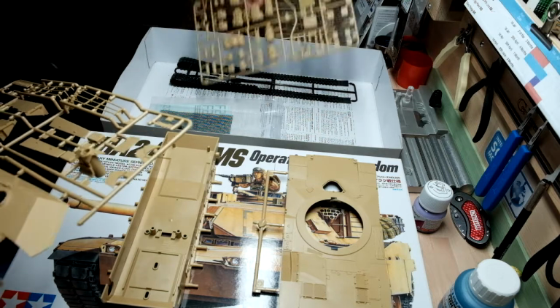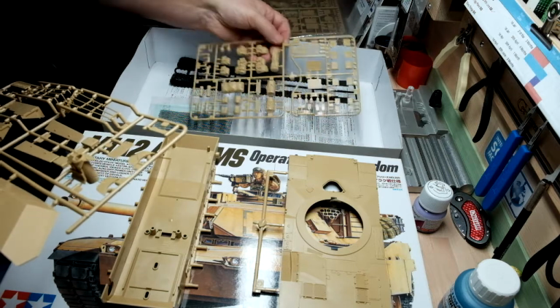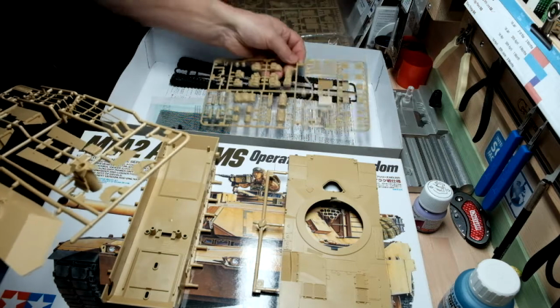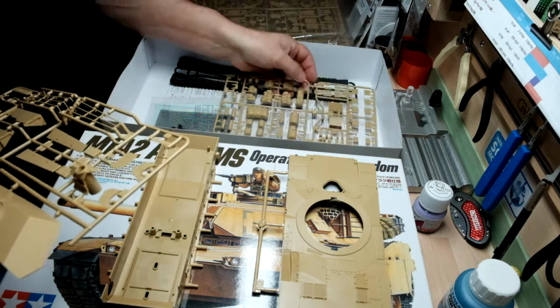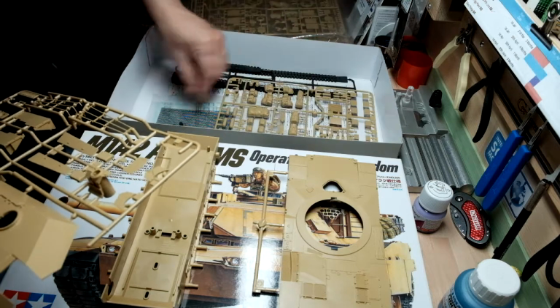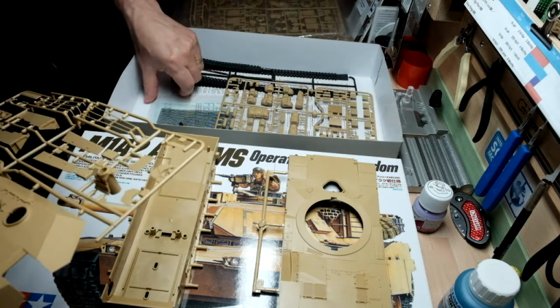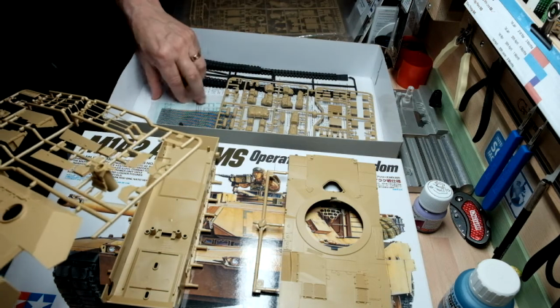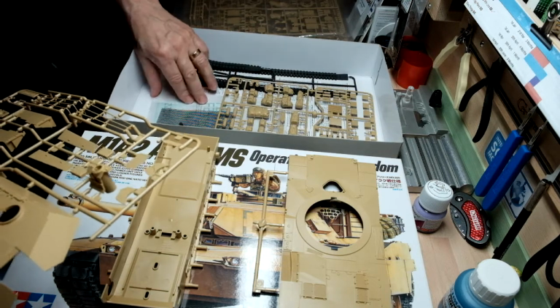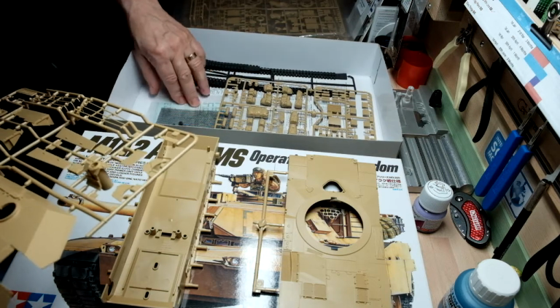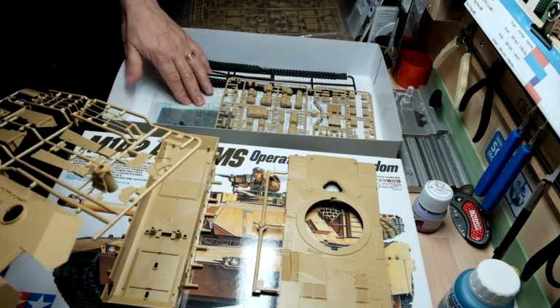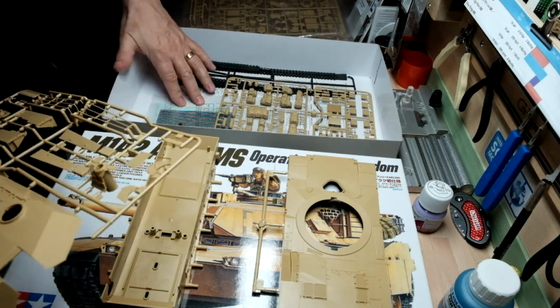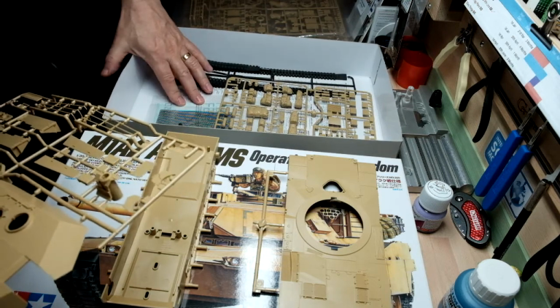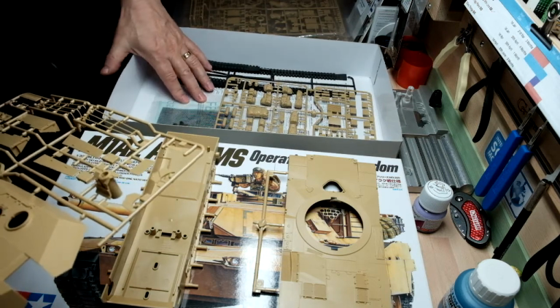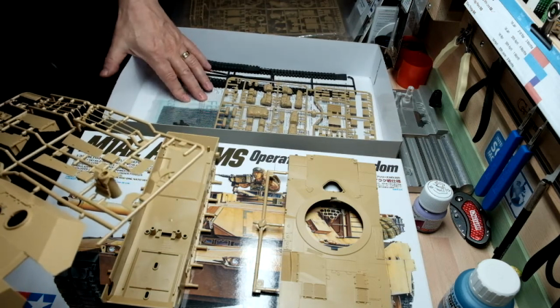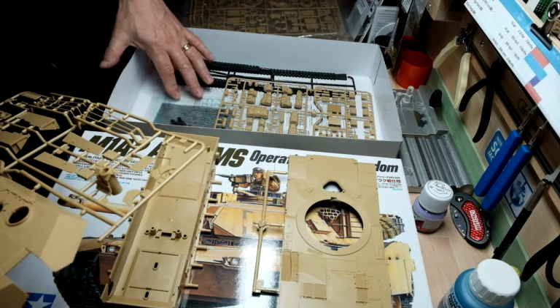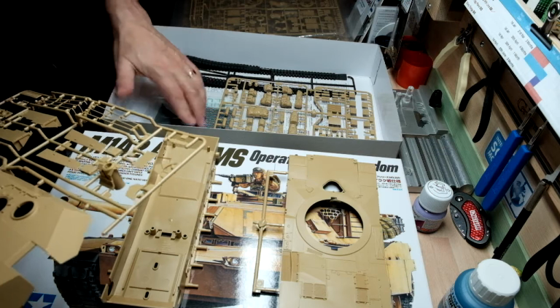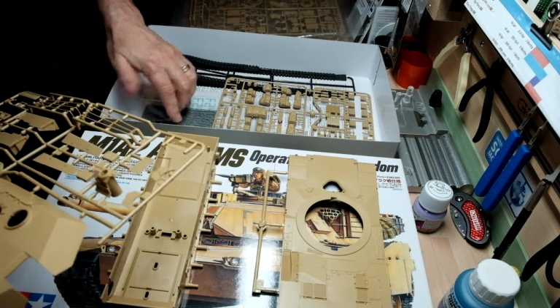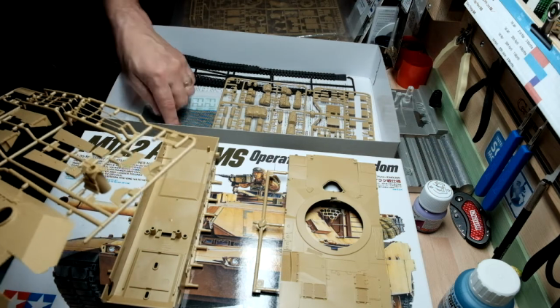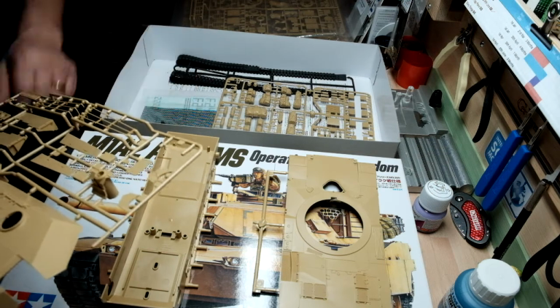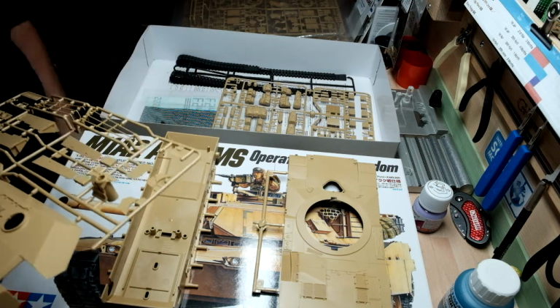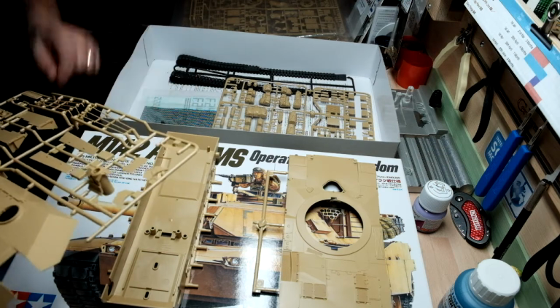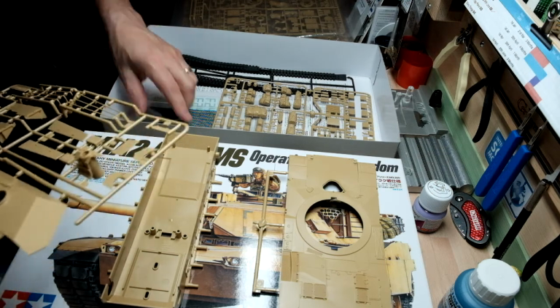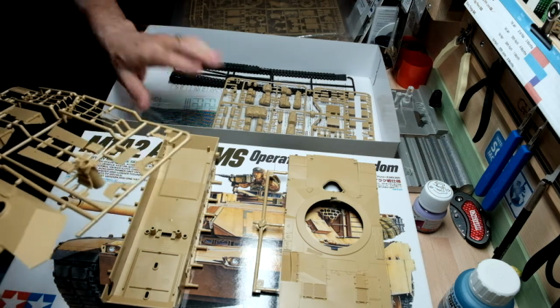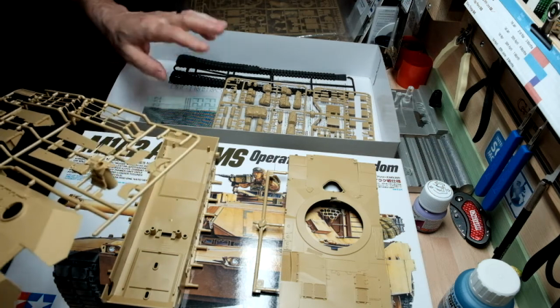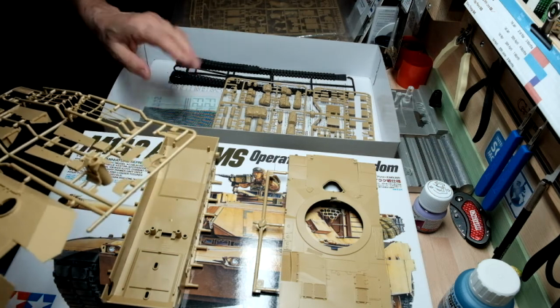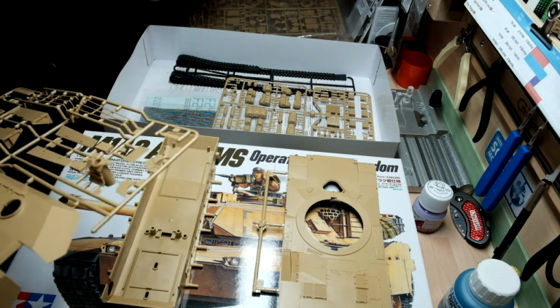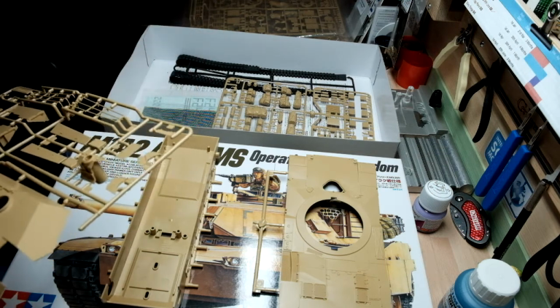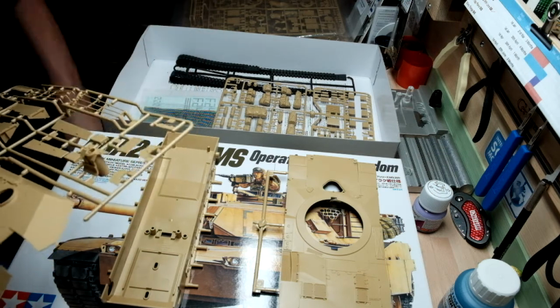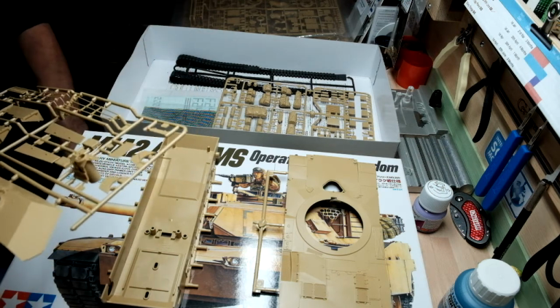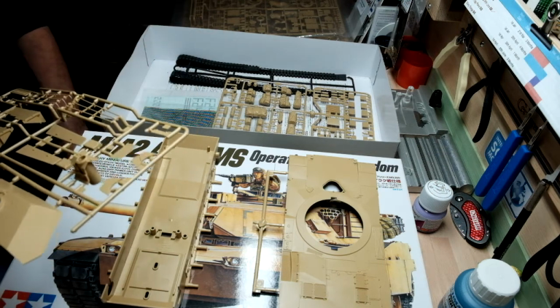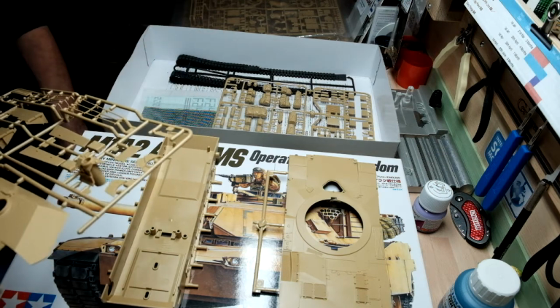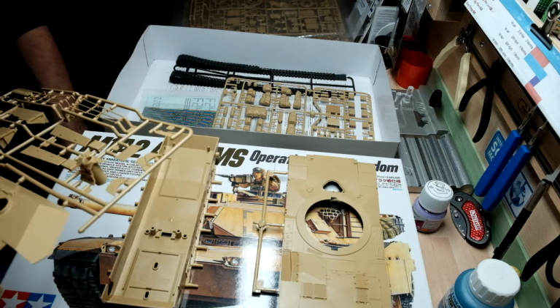I've left the decals in the bag, which I won't be getting out until I actually need them. There are also poly caps for the wheels — I'll get those out soon as well when I start building the wheels together.